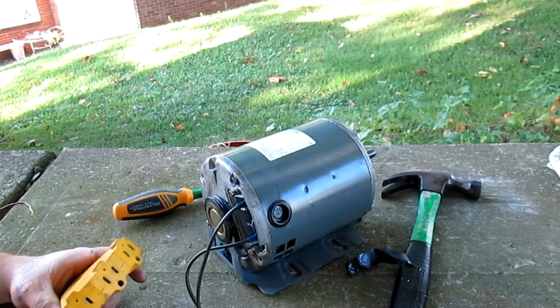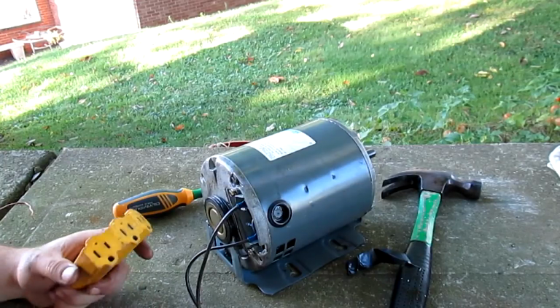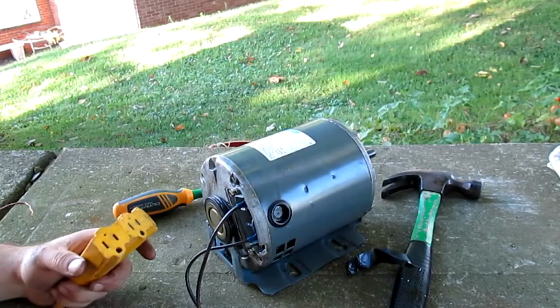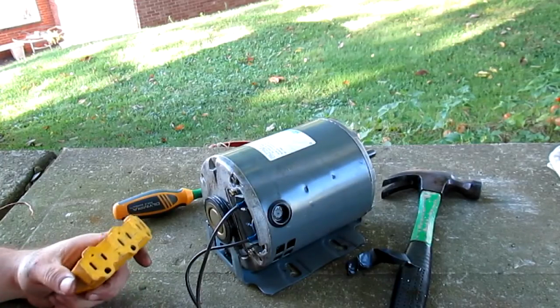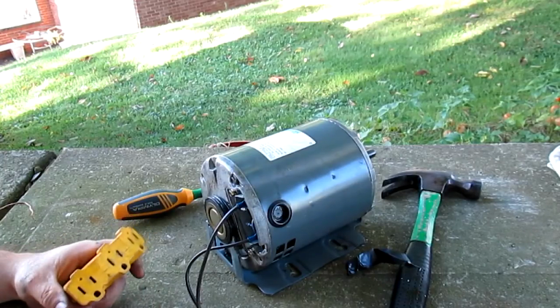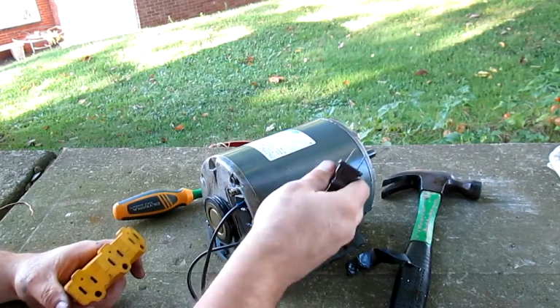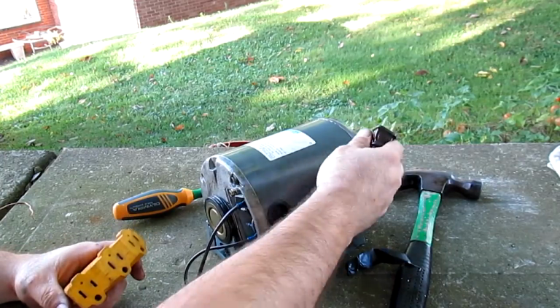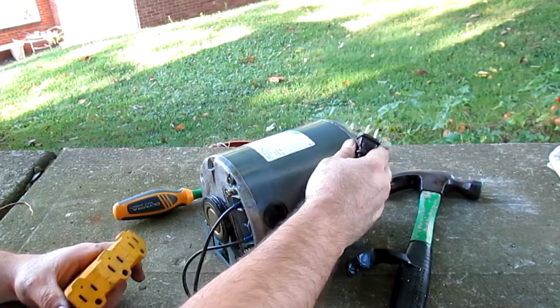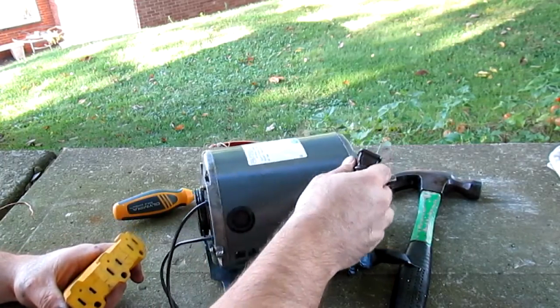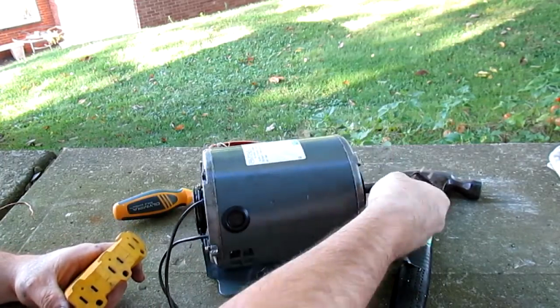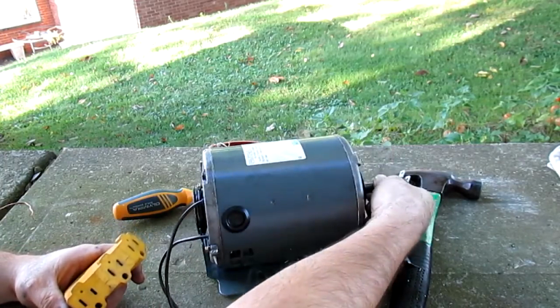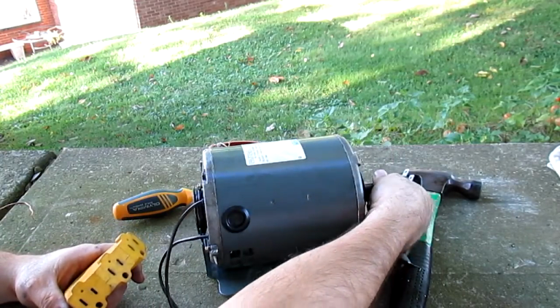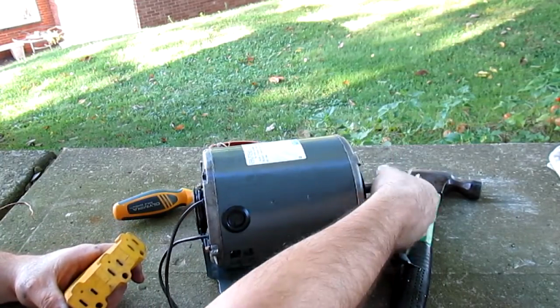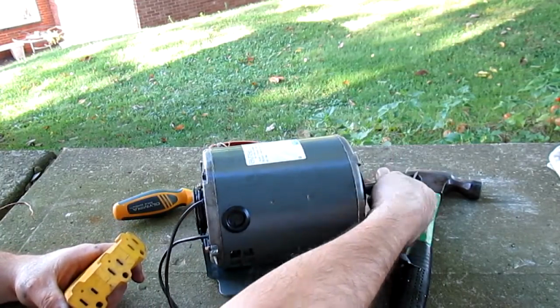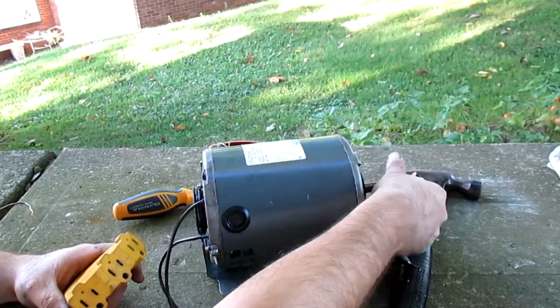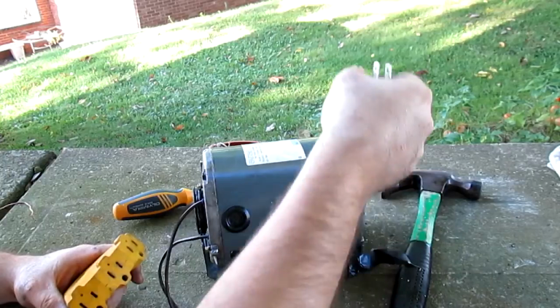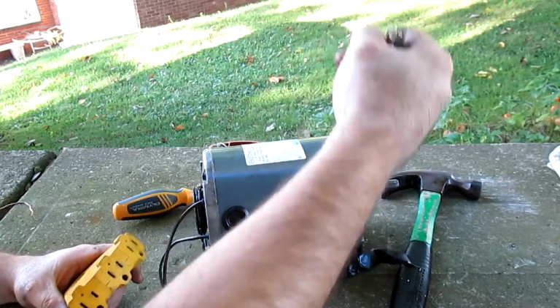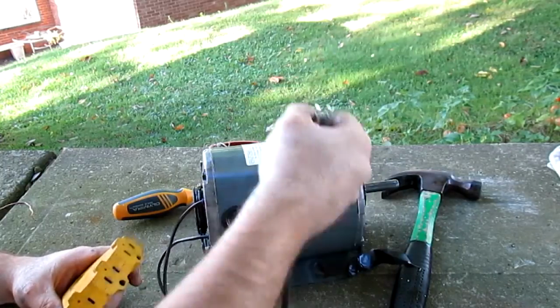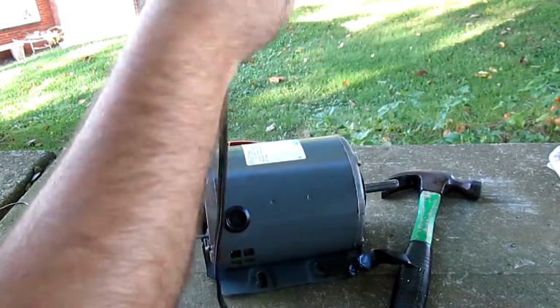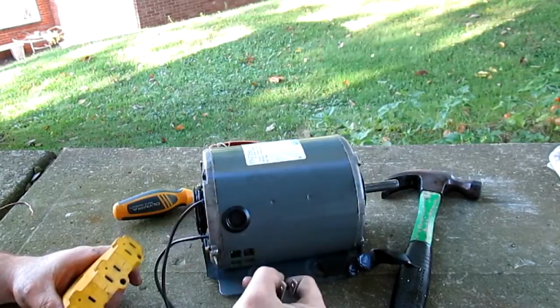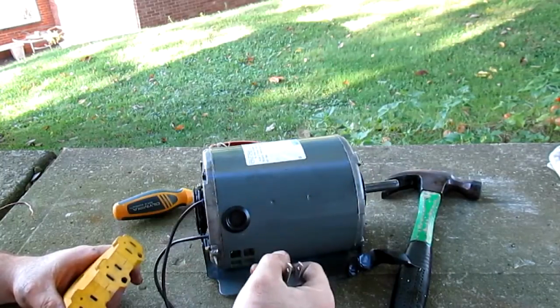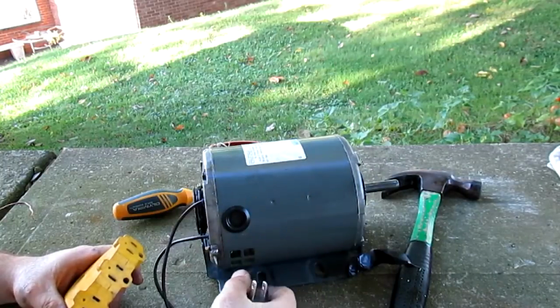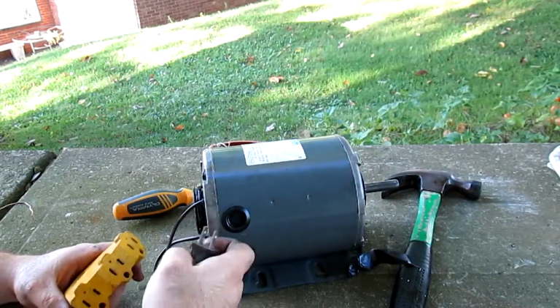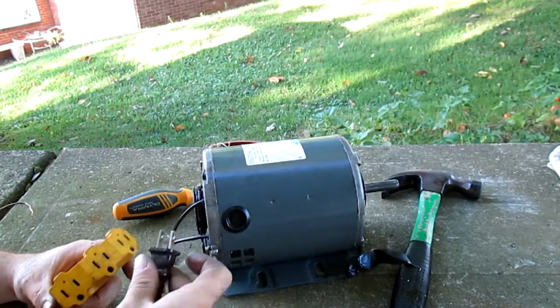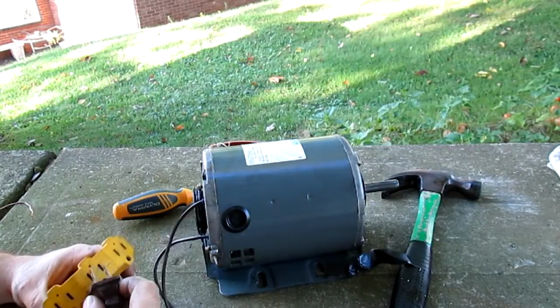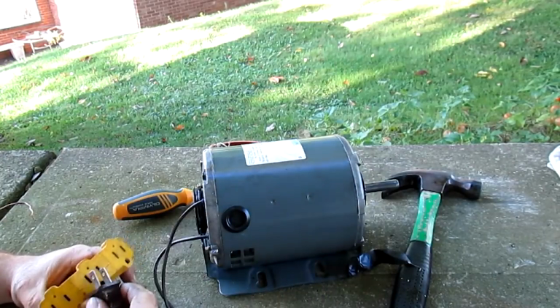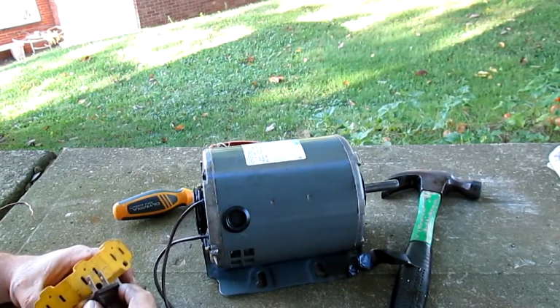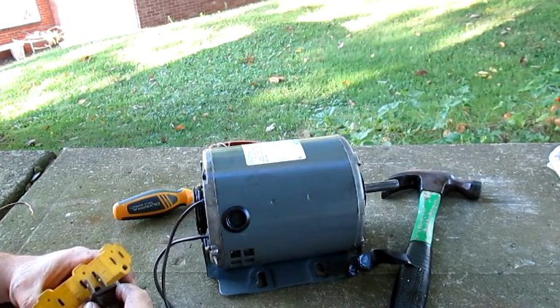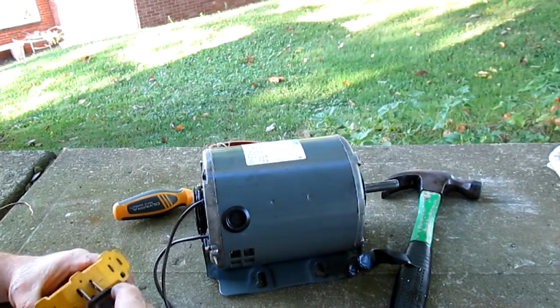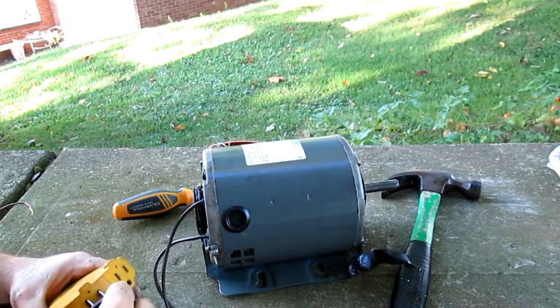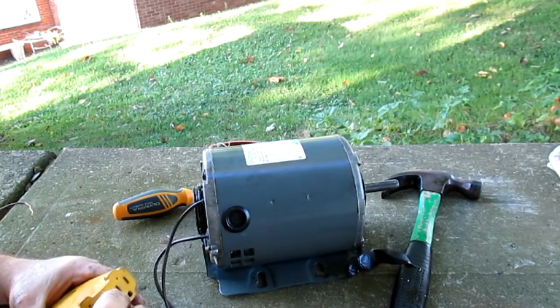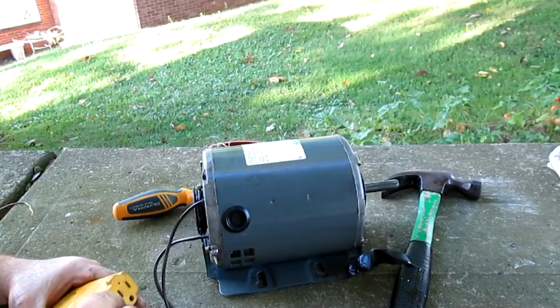So I took the belt off. And the belt in the first place was loose — I mean, I could pull it and it would slip on the pulleys, and I just couldn't figure it out.